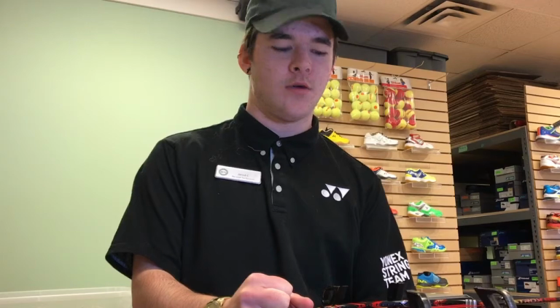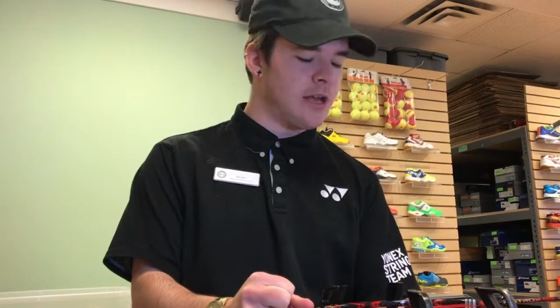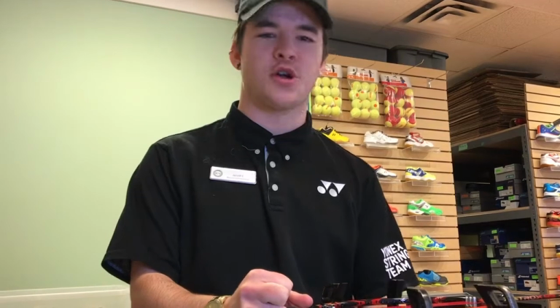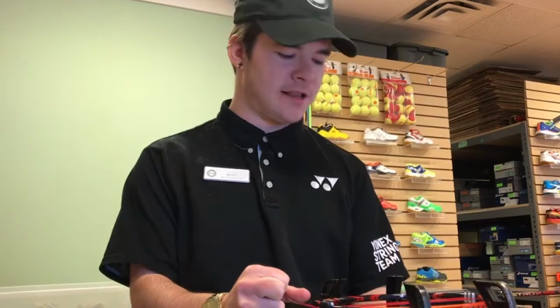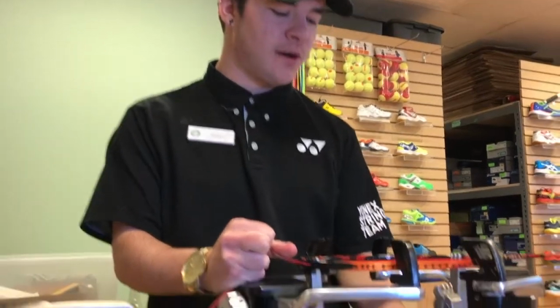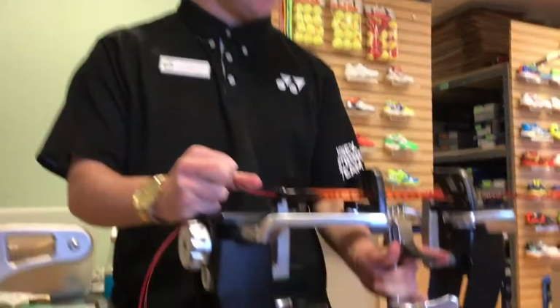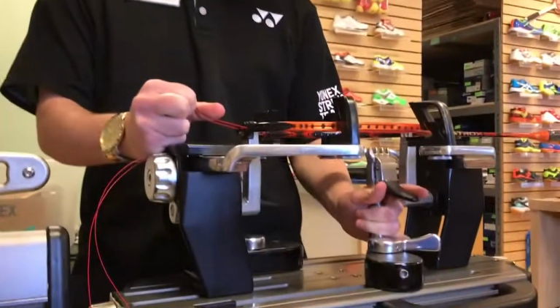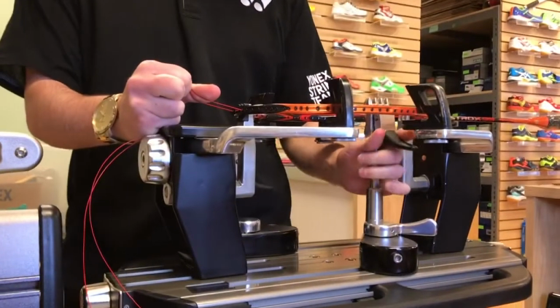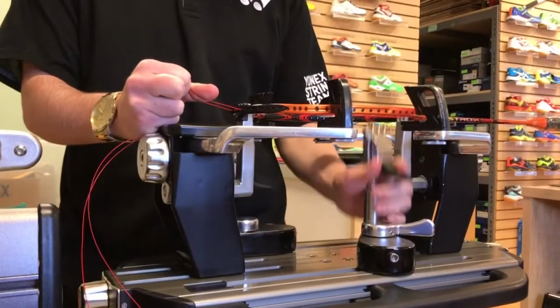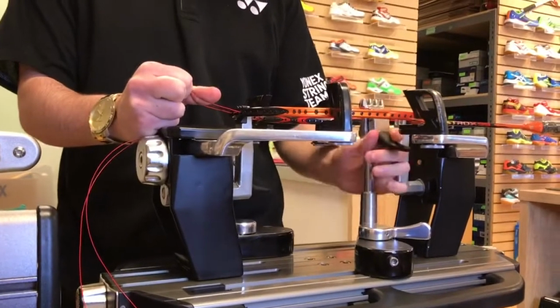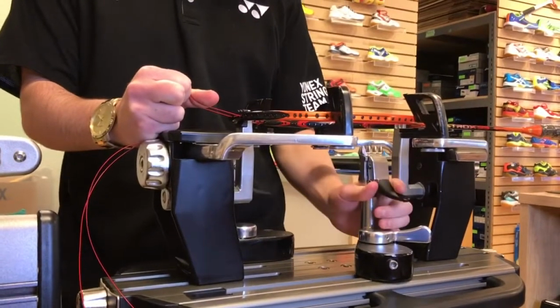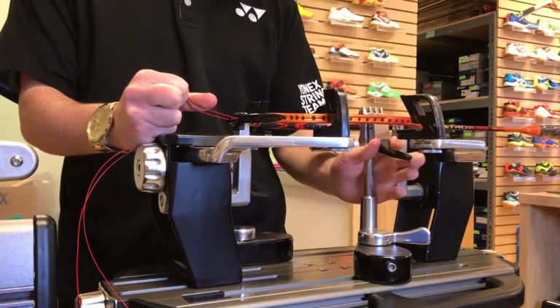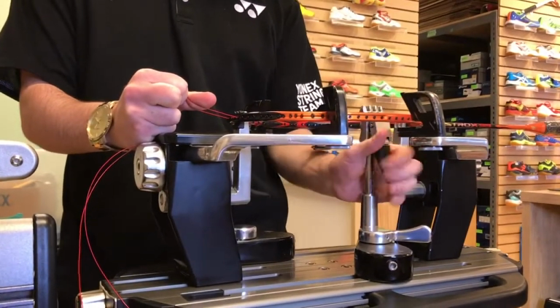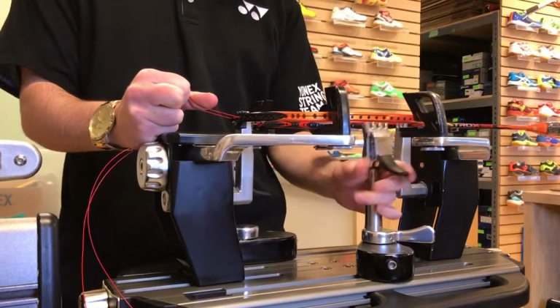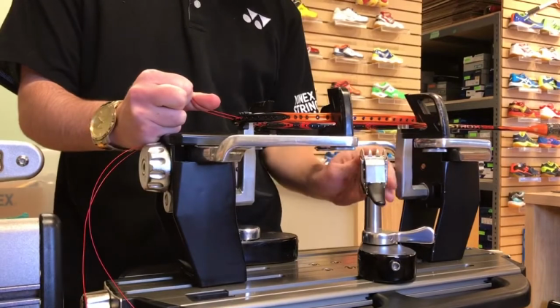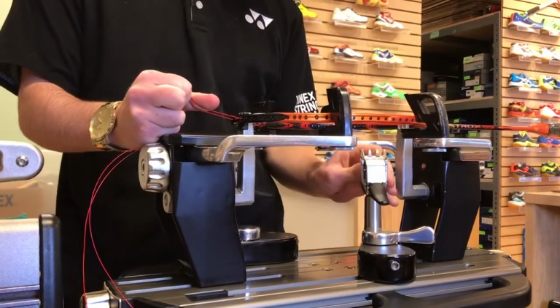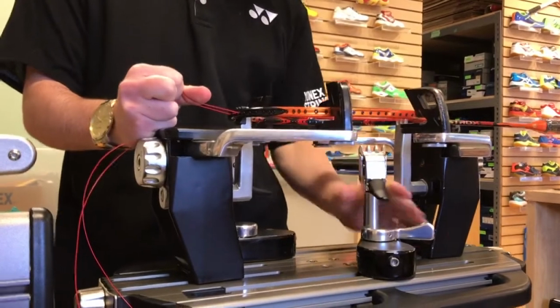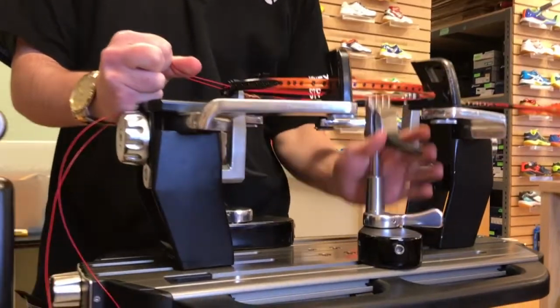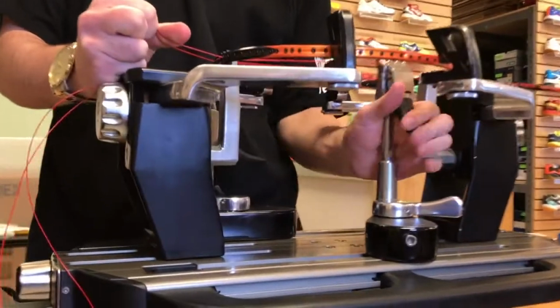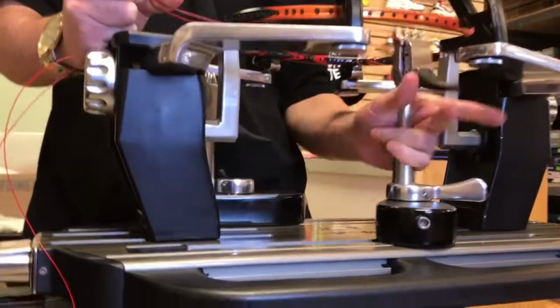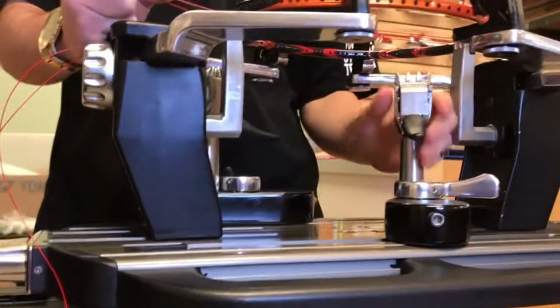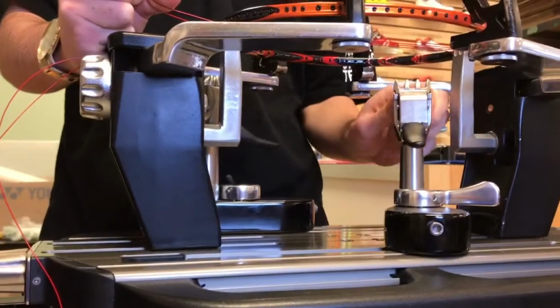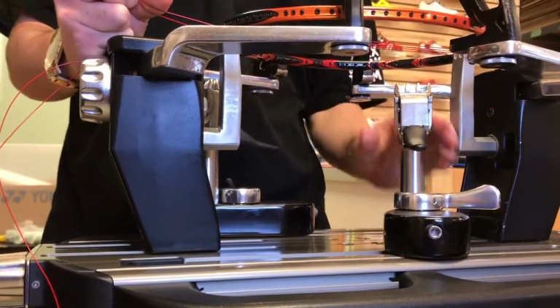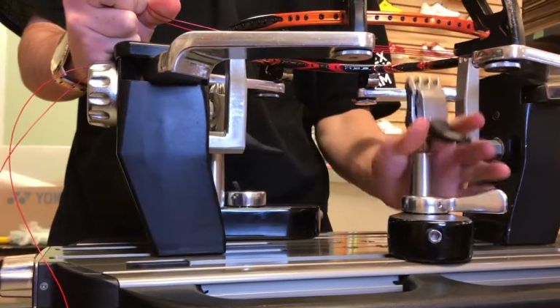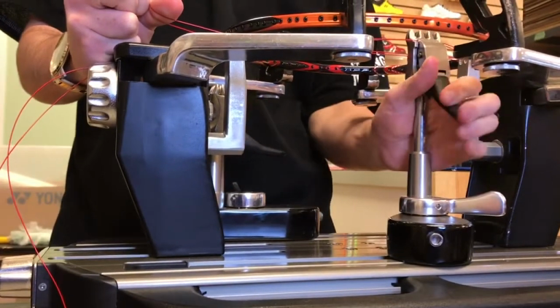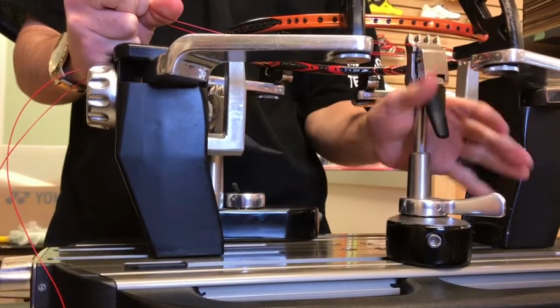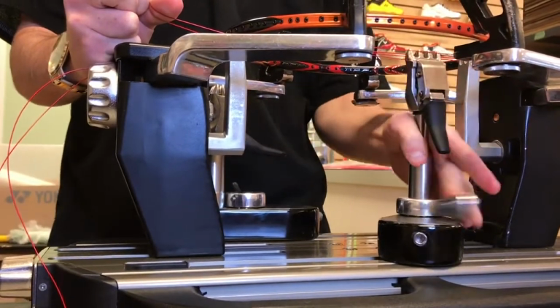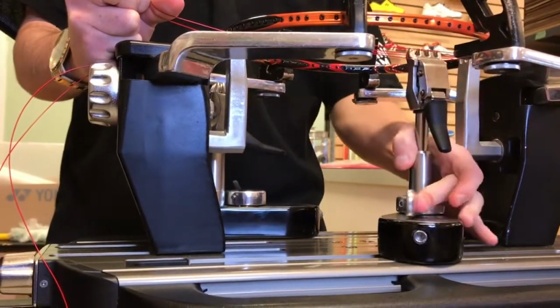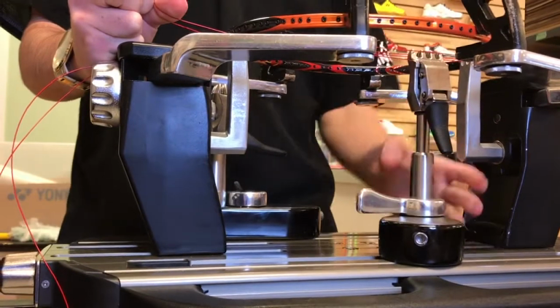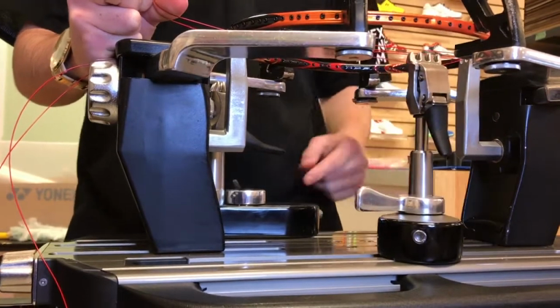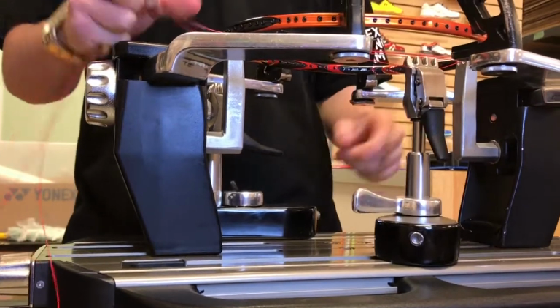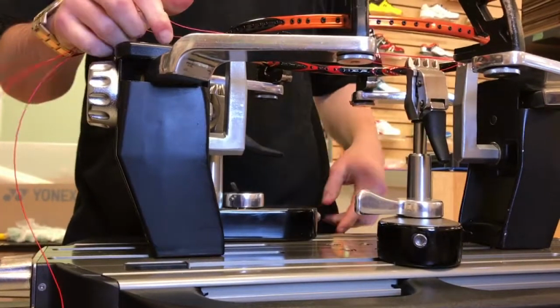Let me show you how to clamp this. They're supposed to go up and down like that. Make sure it's tight enough to the racket. Clamp it — it may fall down.